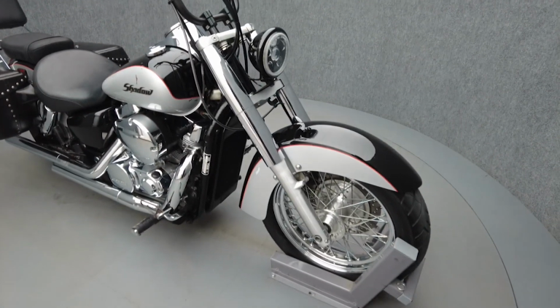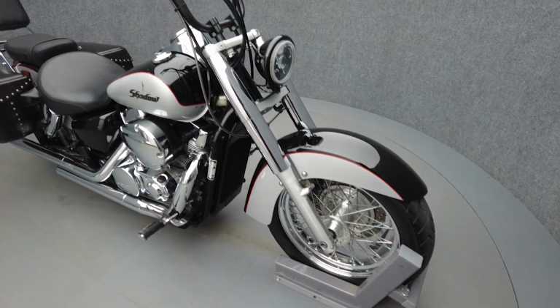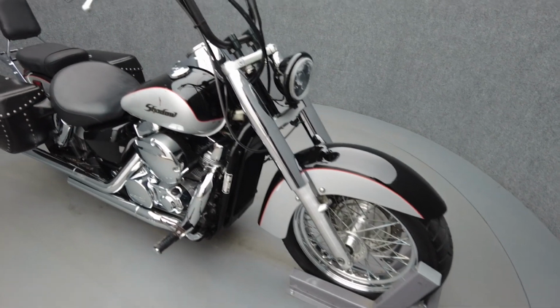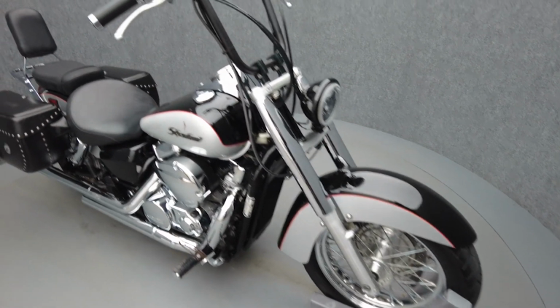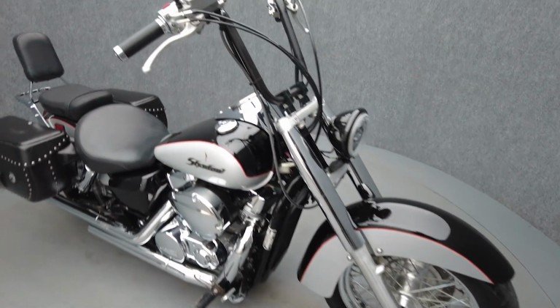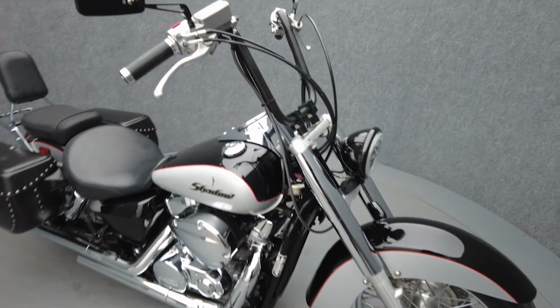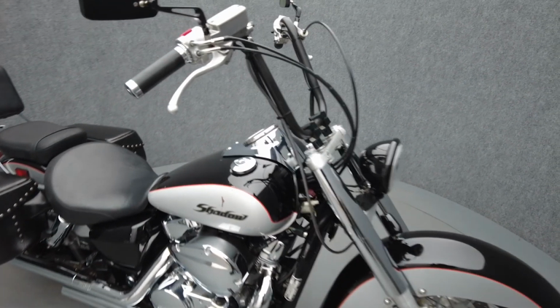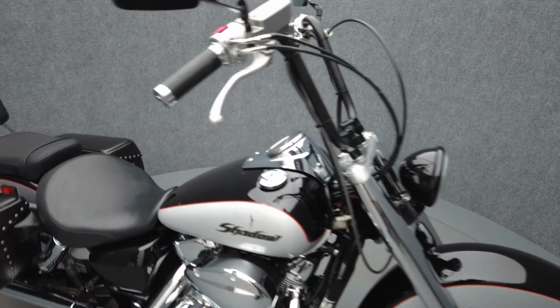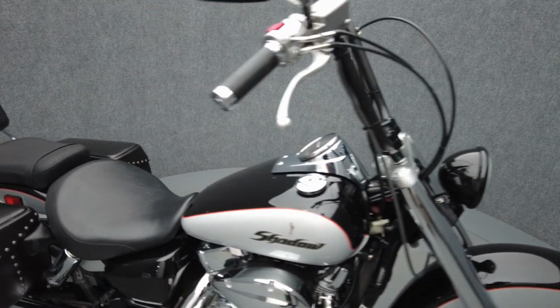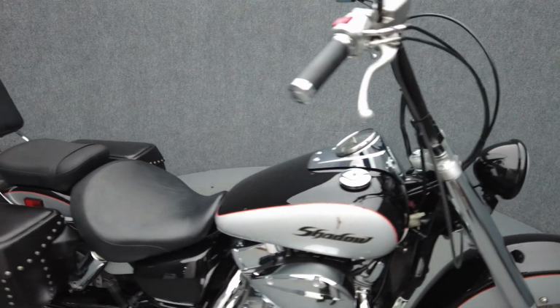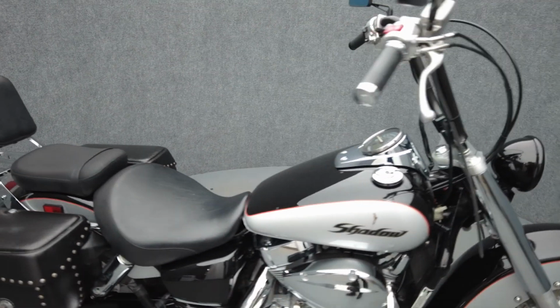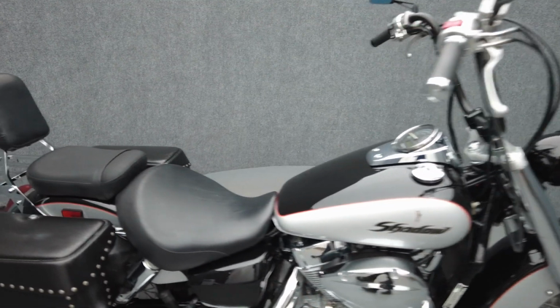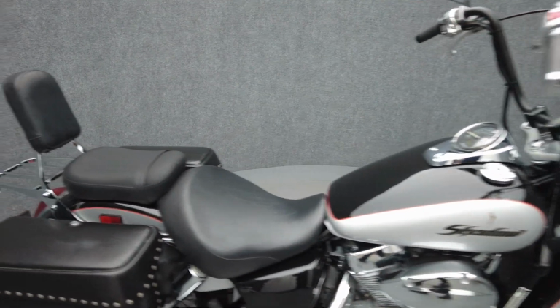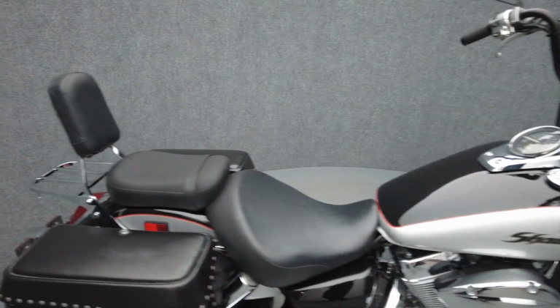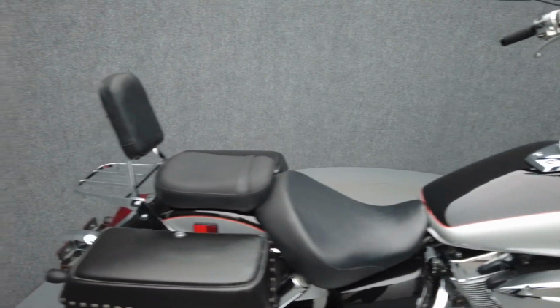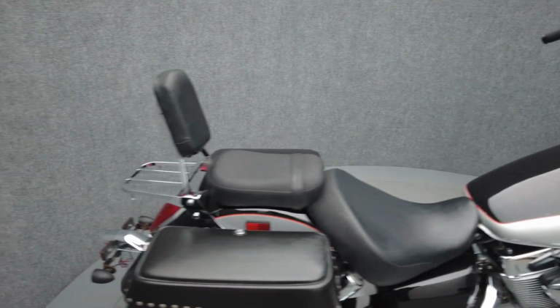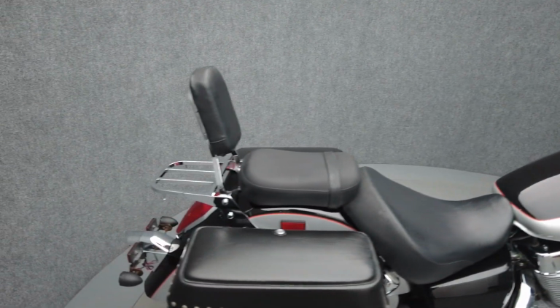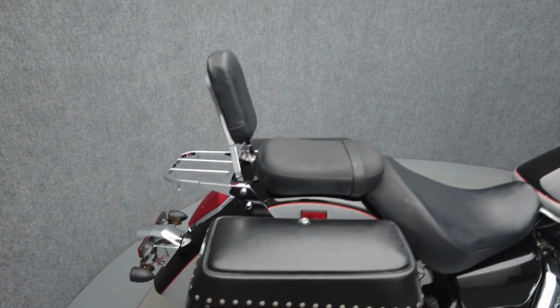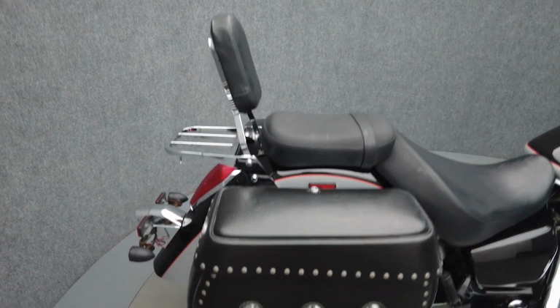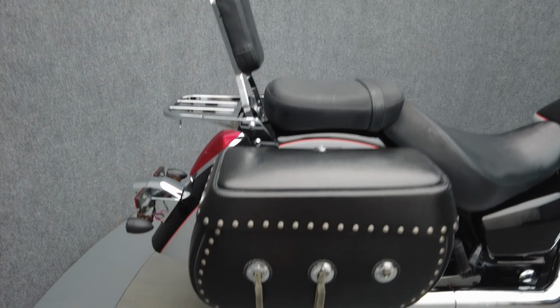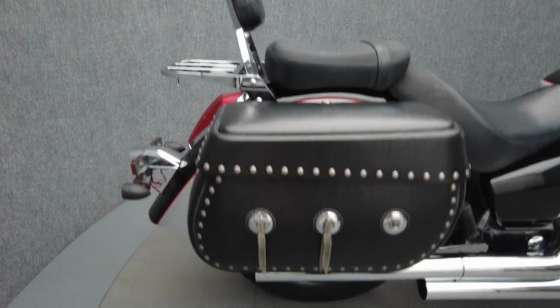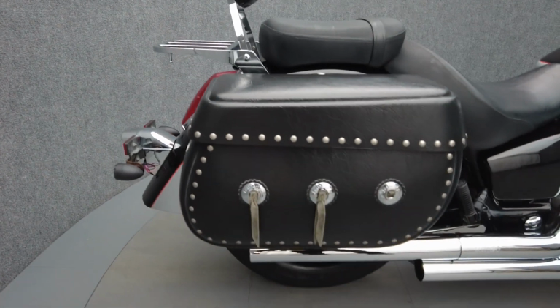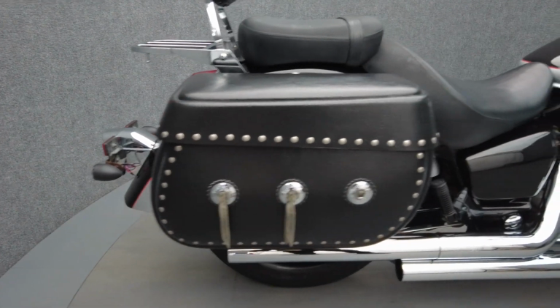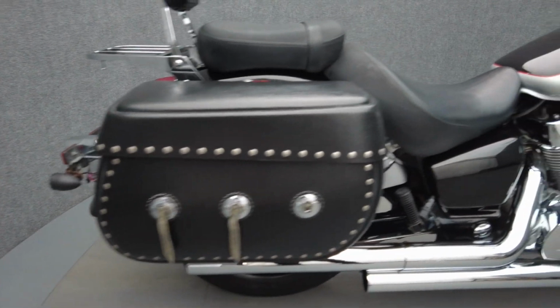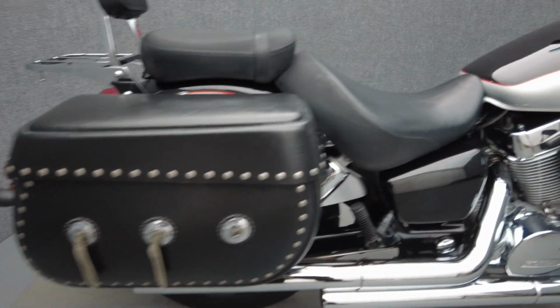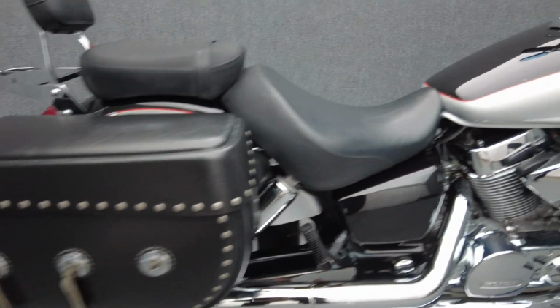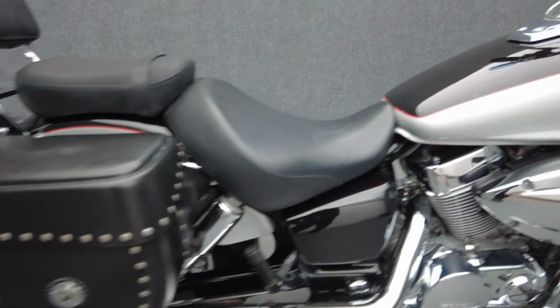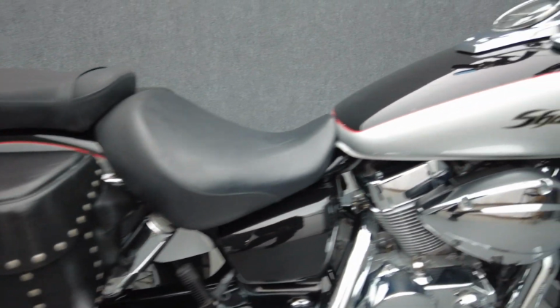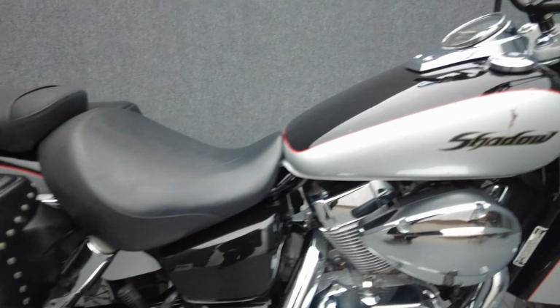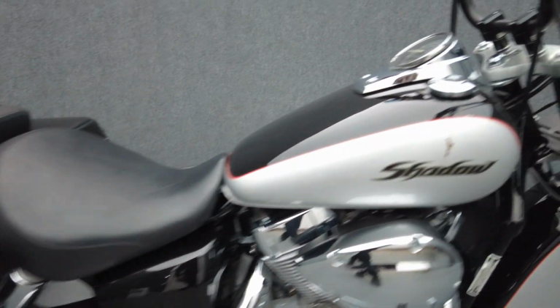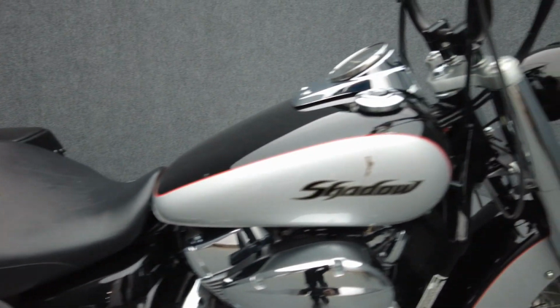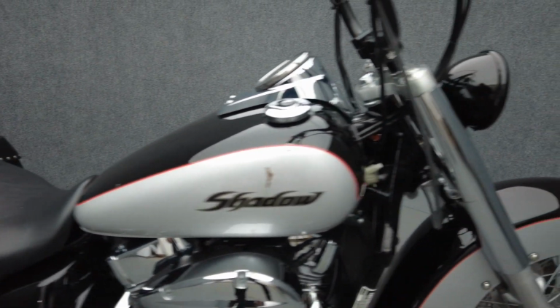It's been upgraded with a Vance & Hines exhaust, leather dyke saddlebags, 12-inch handlebars, relocated mini rear turn signals, small mirrors, passenger backrest, luggage rack, LED headlight, grips, and Kimi Moto handlebar risers.